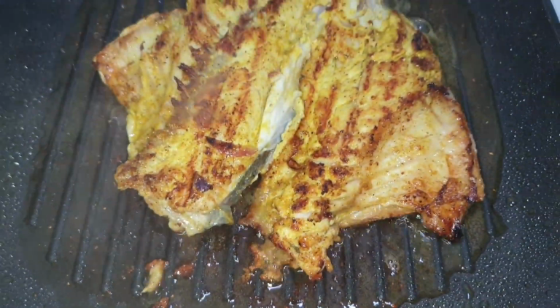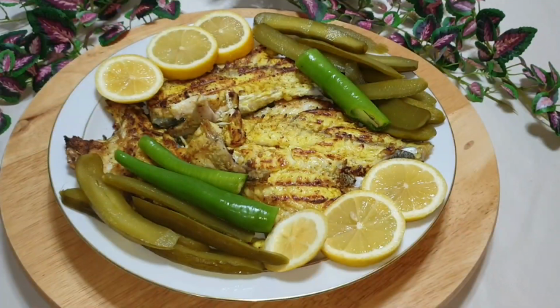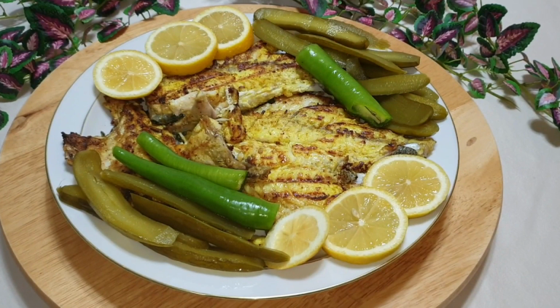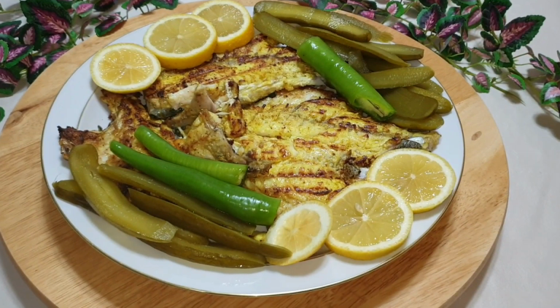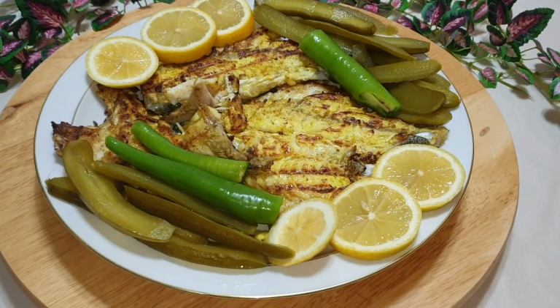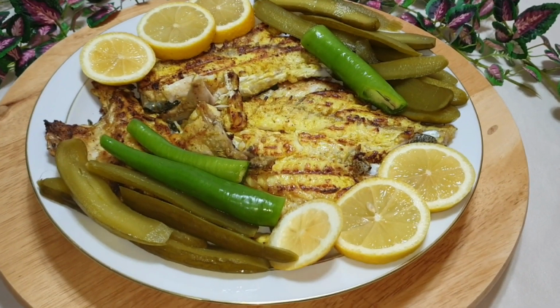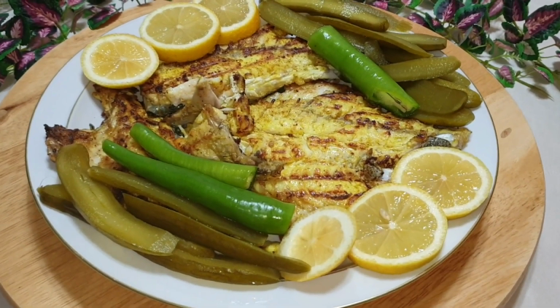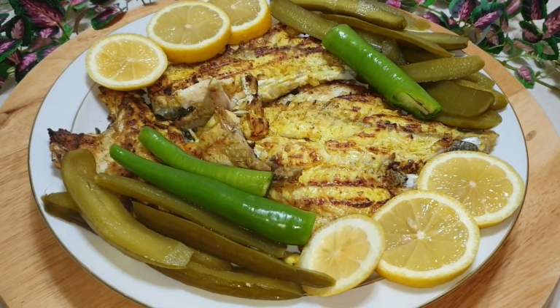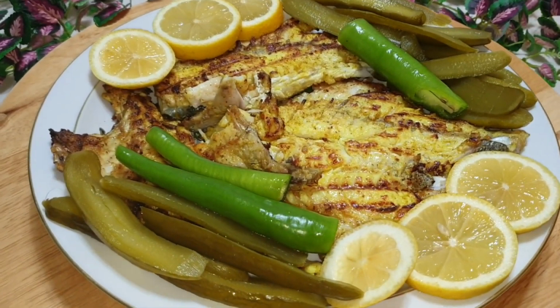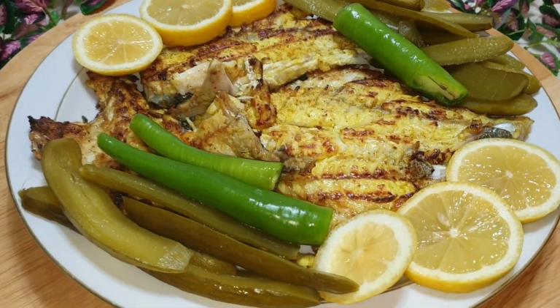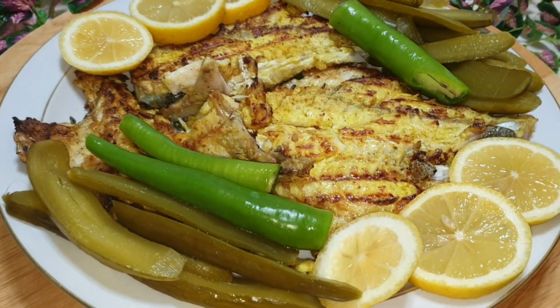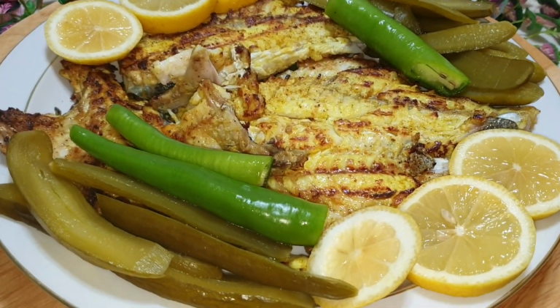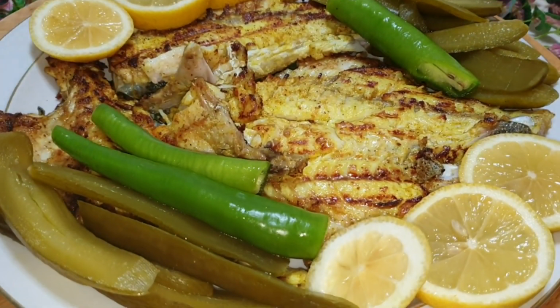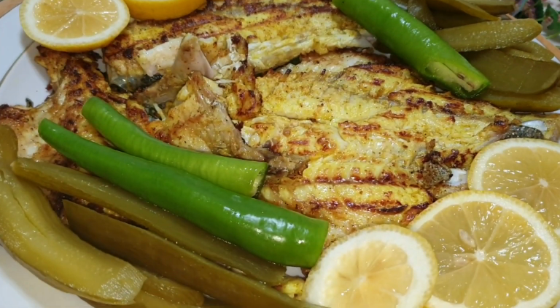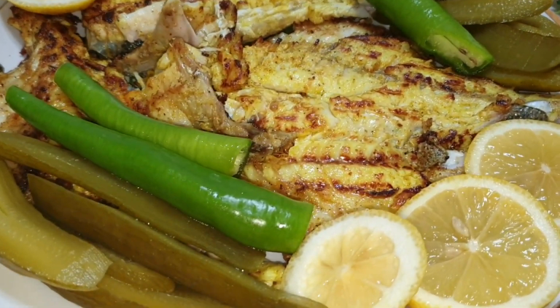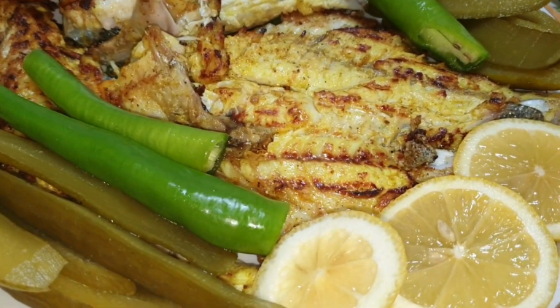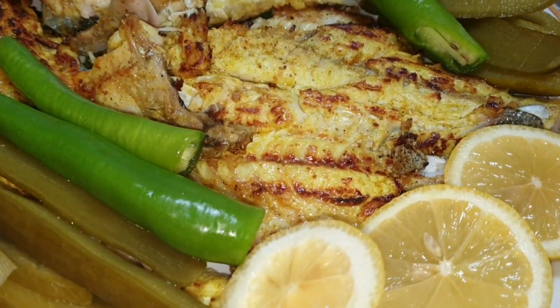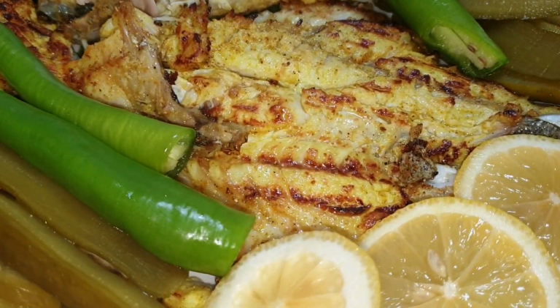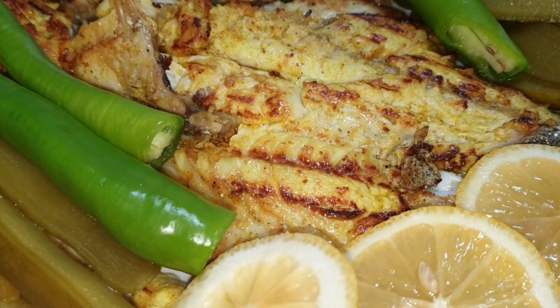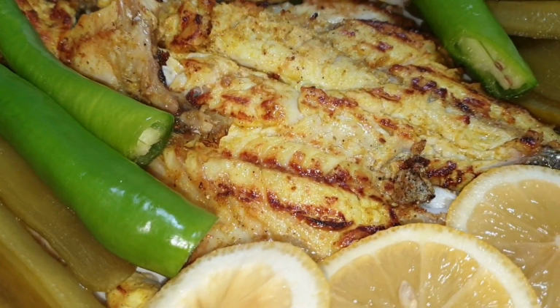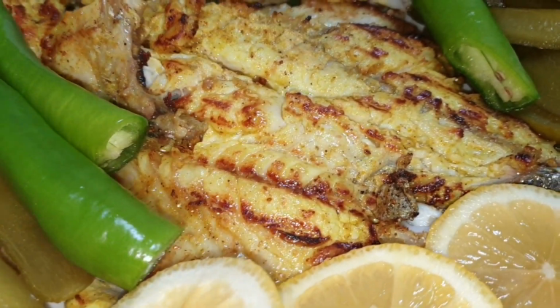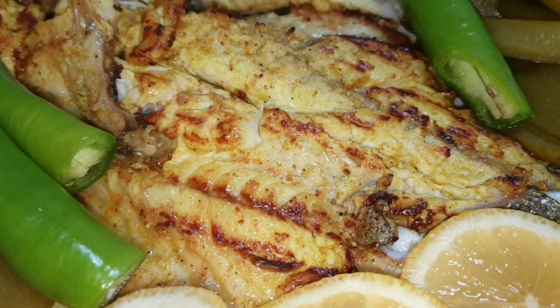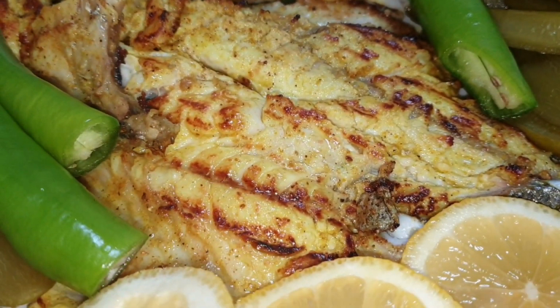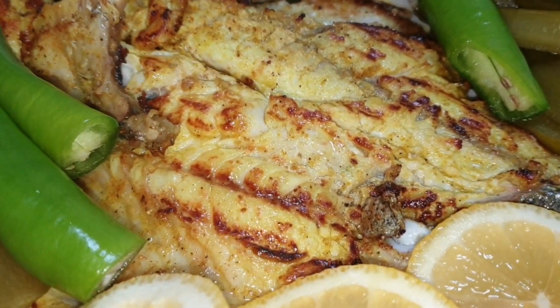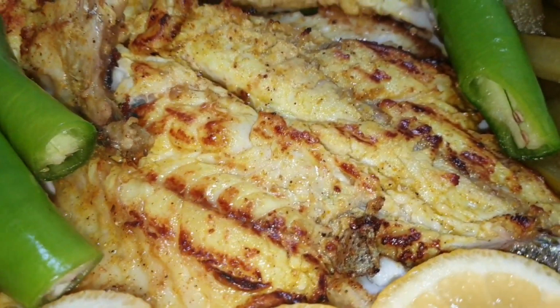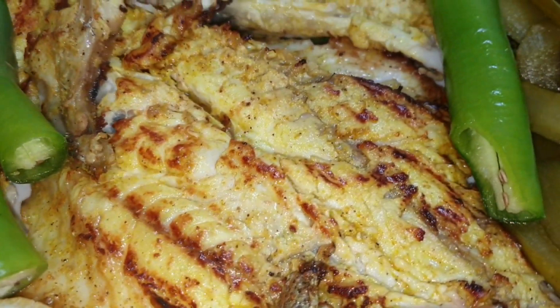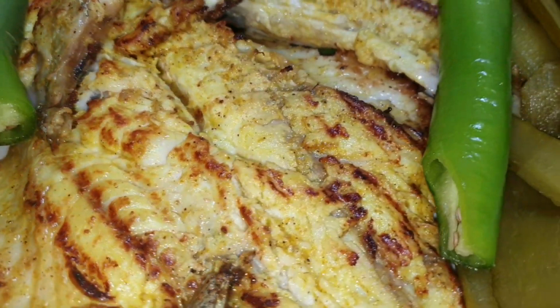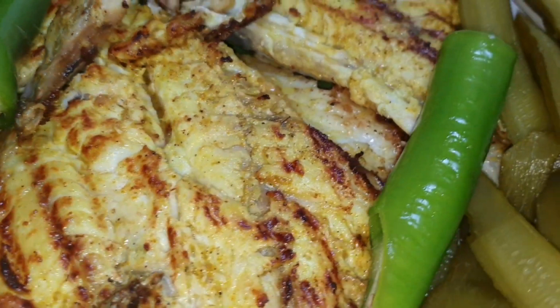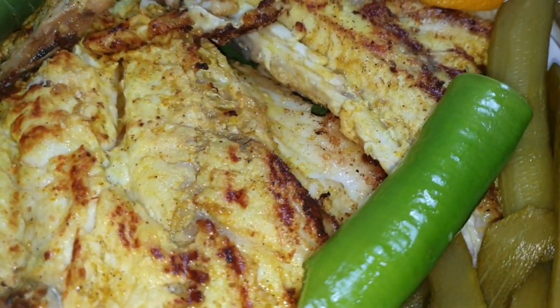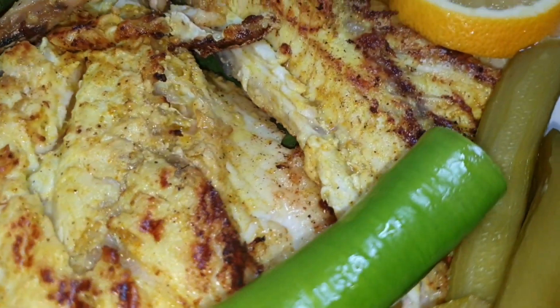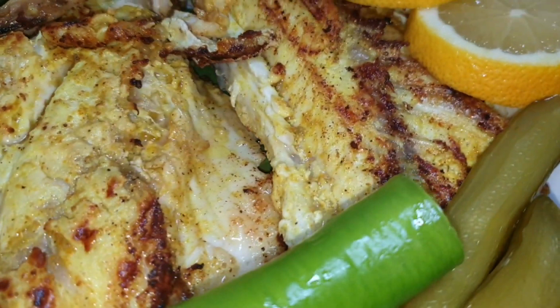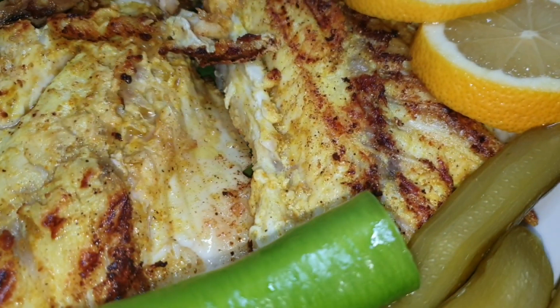سلام دوستان گولم! امیدوارم که حالتون خوب باشه! امروز میخوام براتون ماهی بریون درست کنم، راحت و آسون!